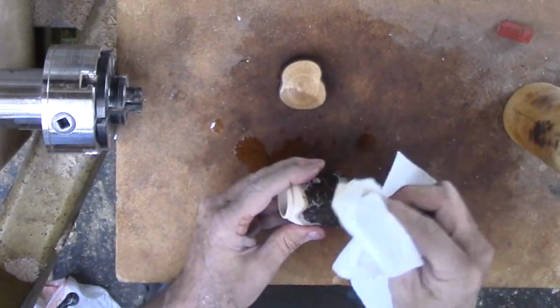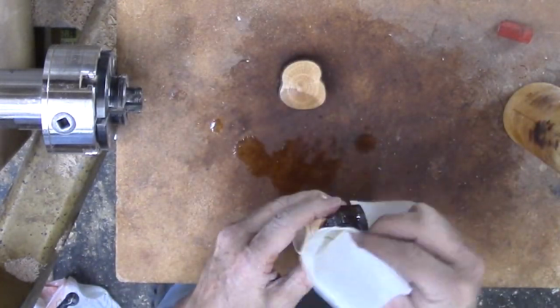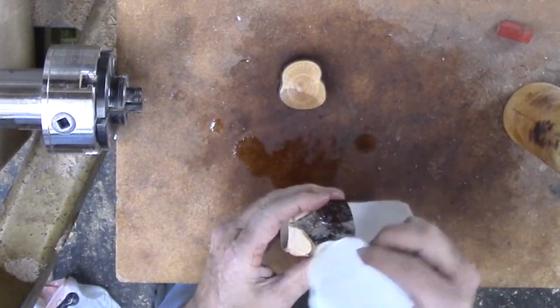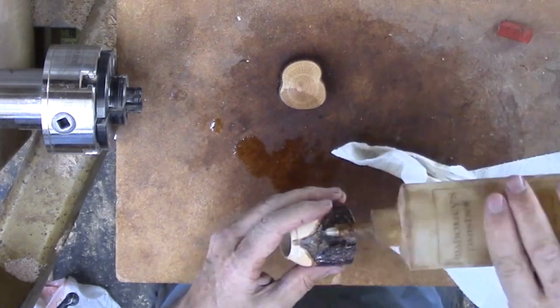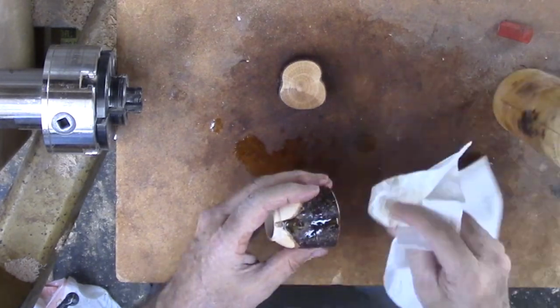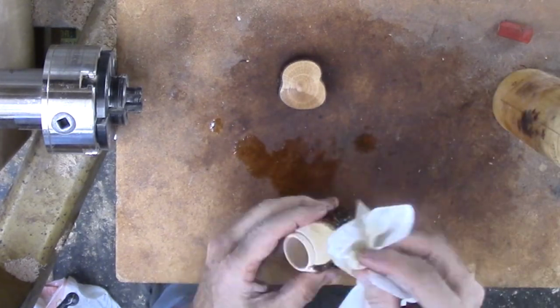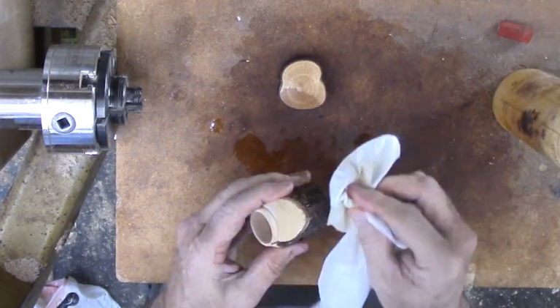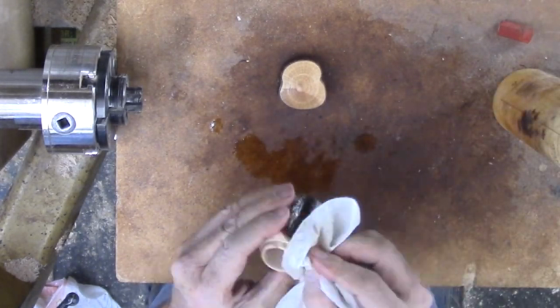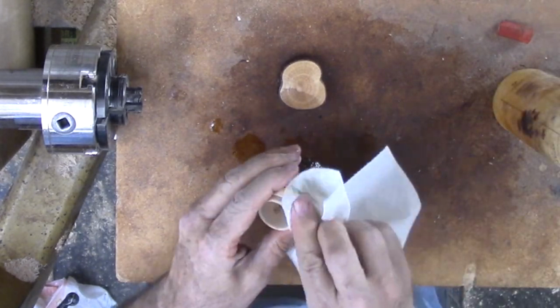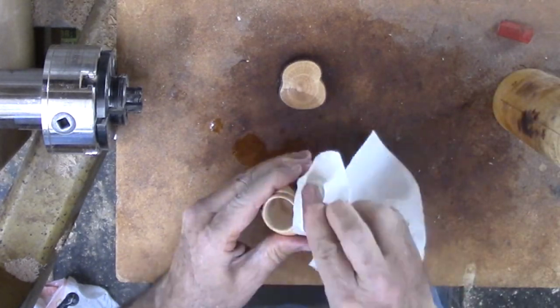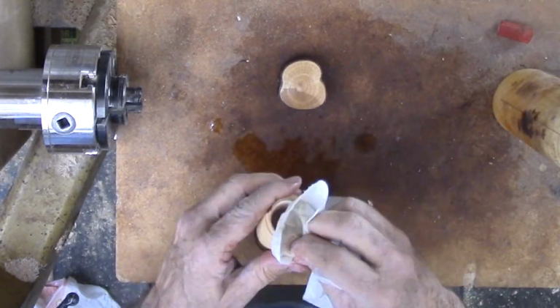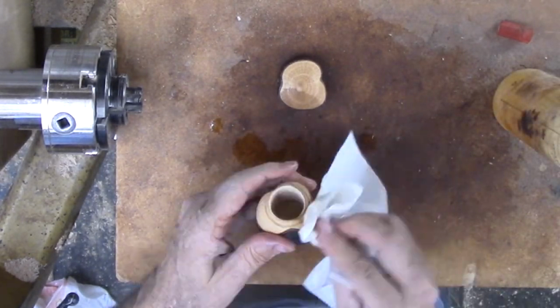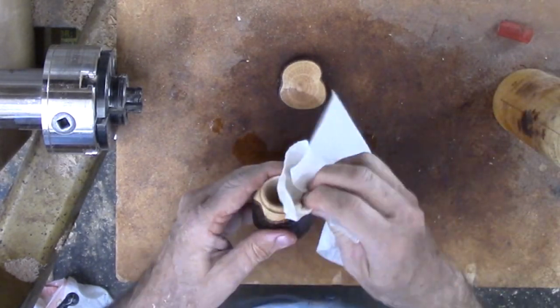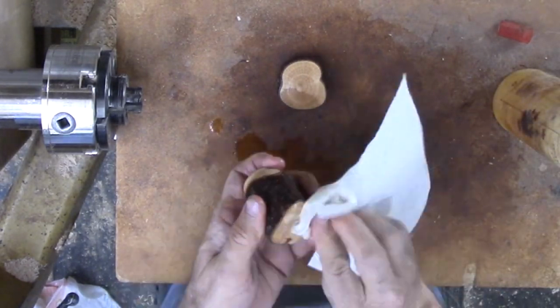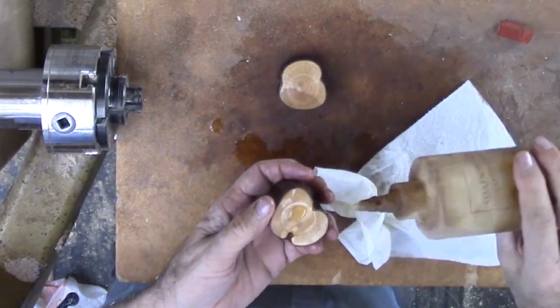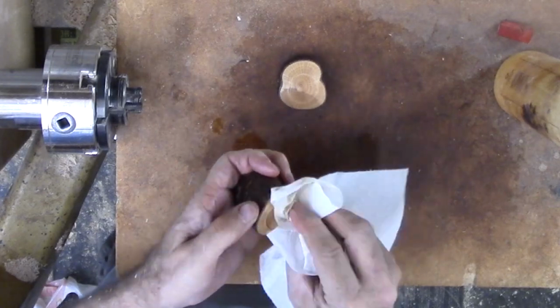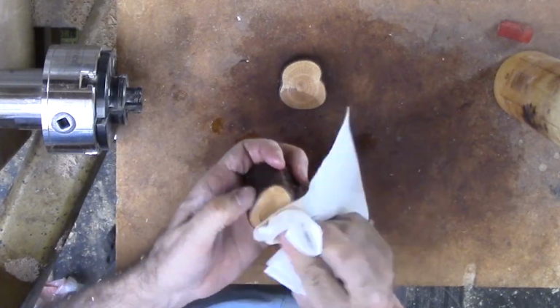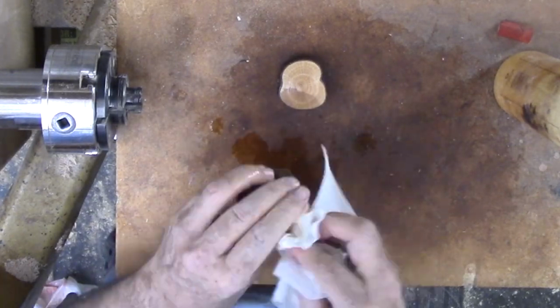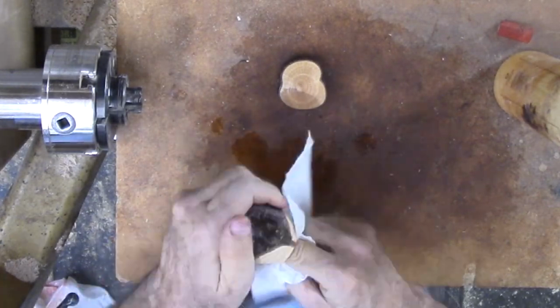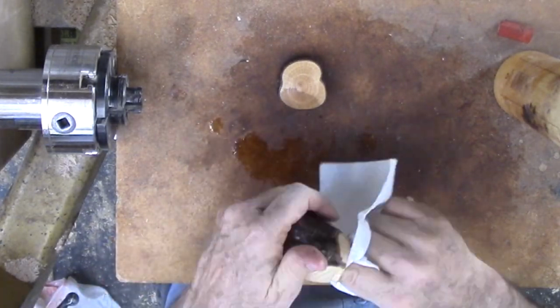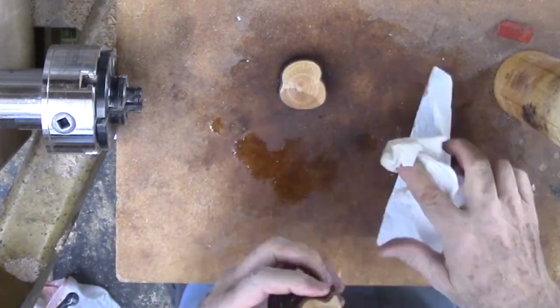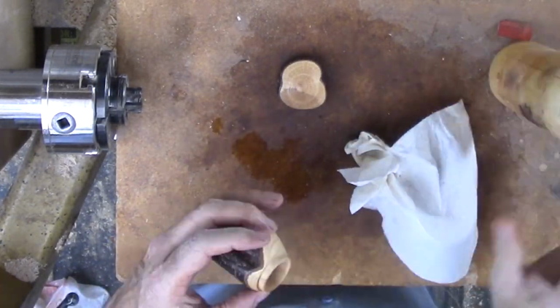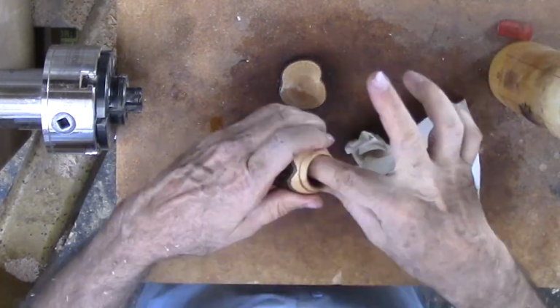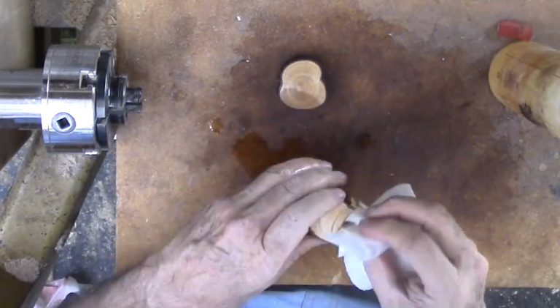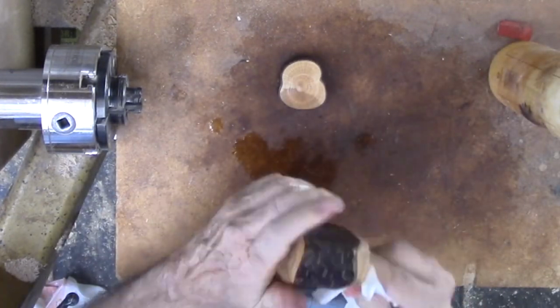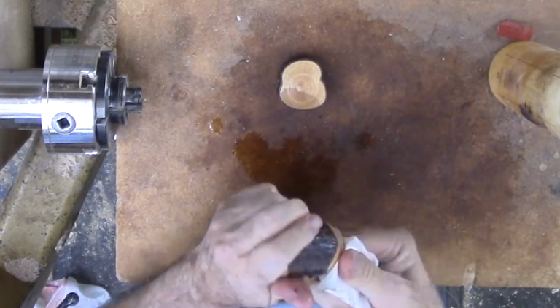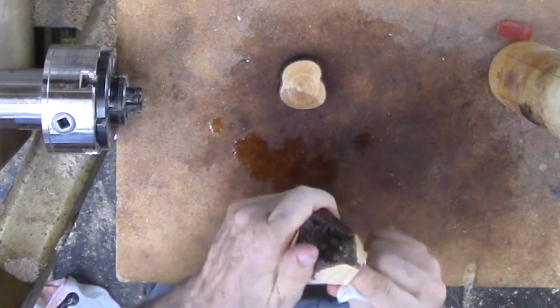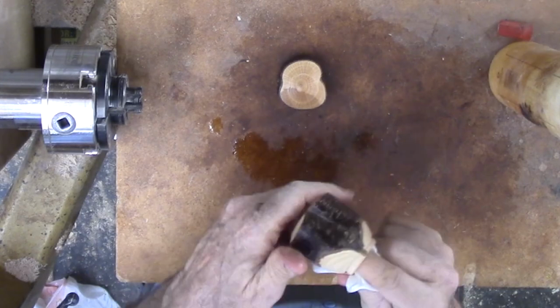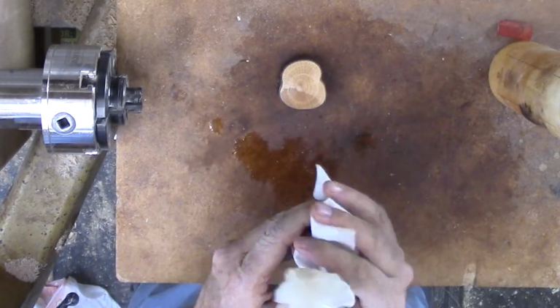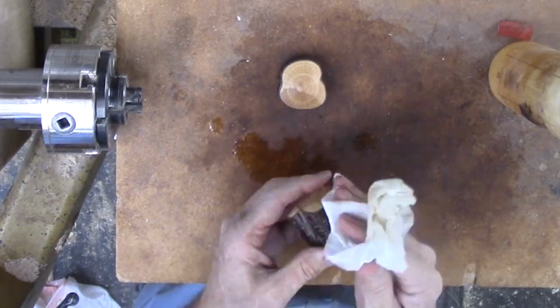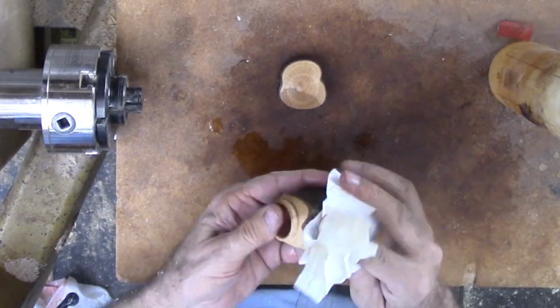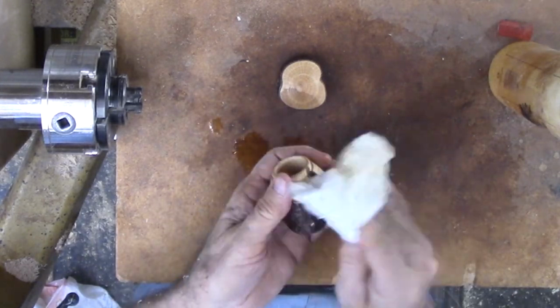This completes this set of bark edge — or natural edge or live edge — little boxes. No, they don't hold much, but what they do hold, they hold with a flare. With the tight, thin bark, these are great.